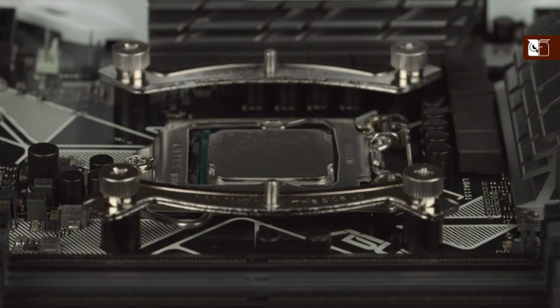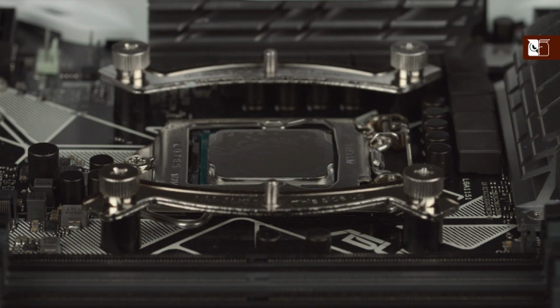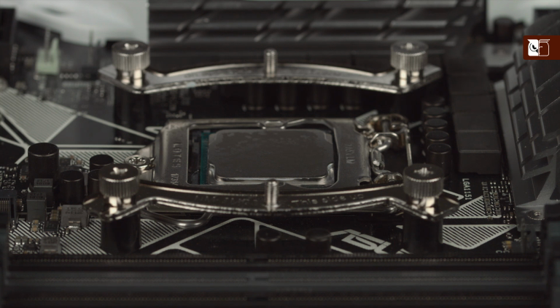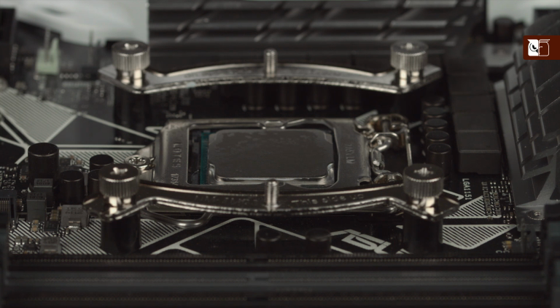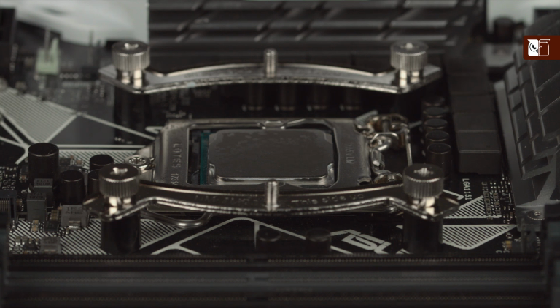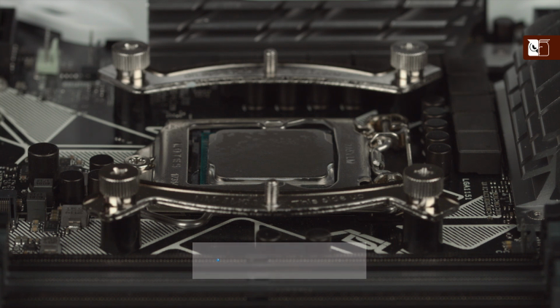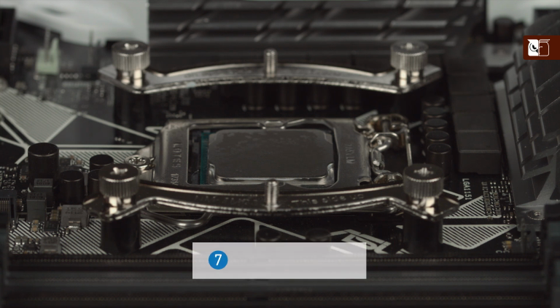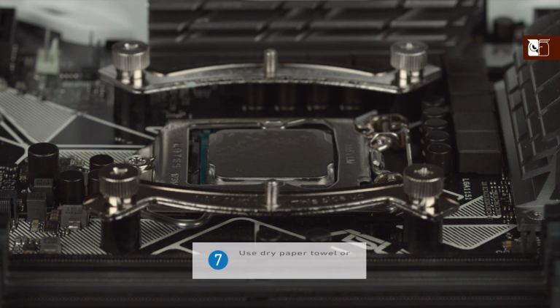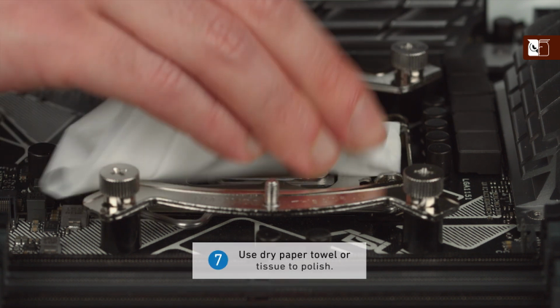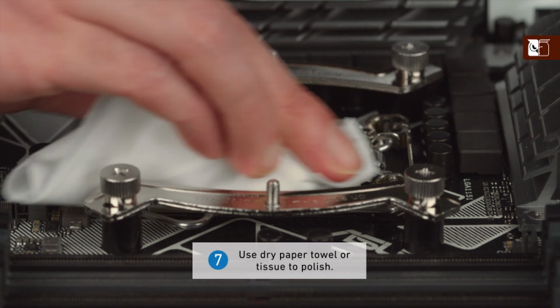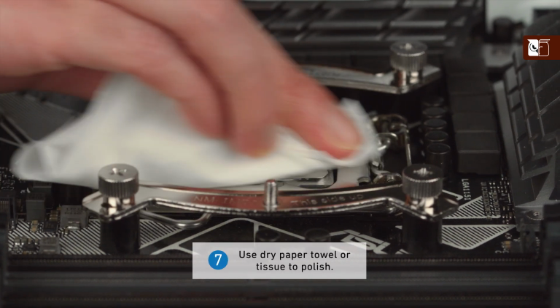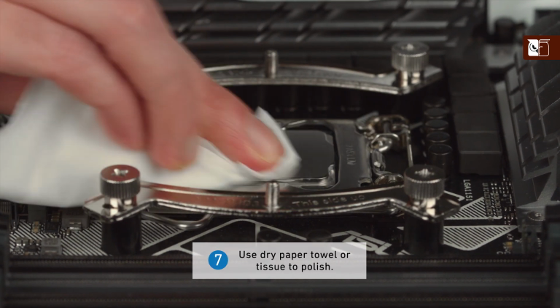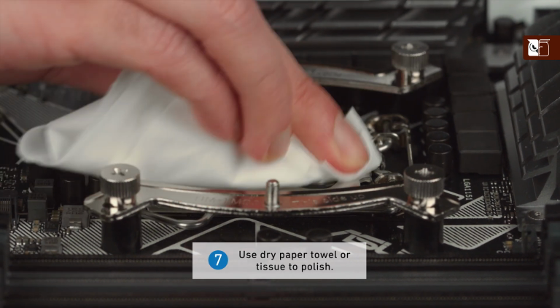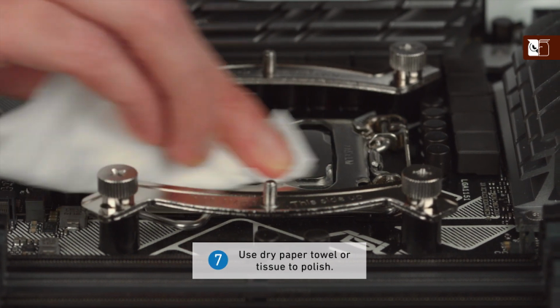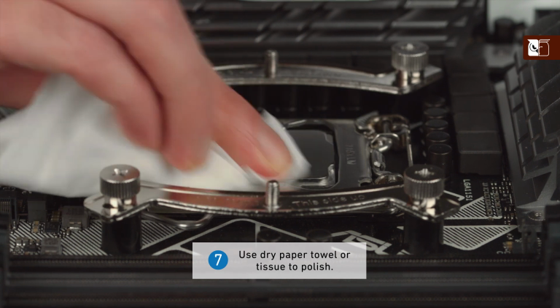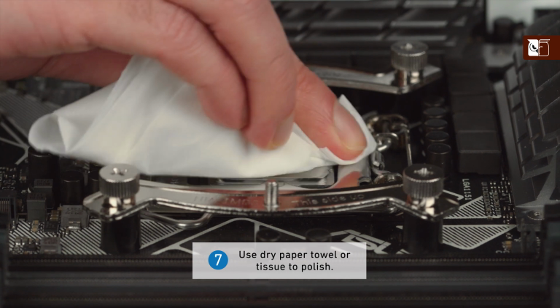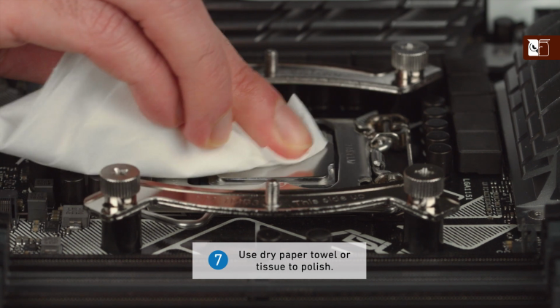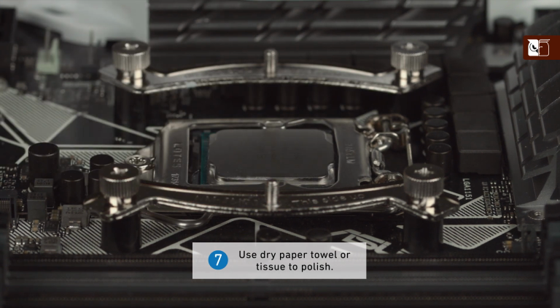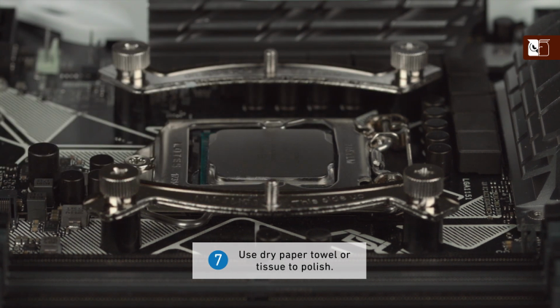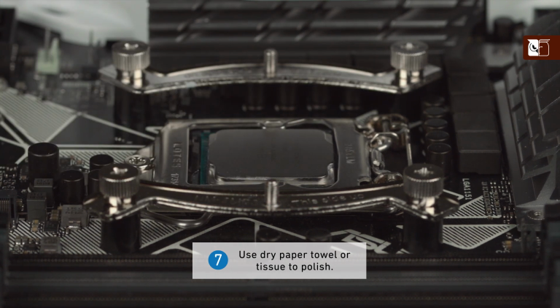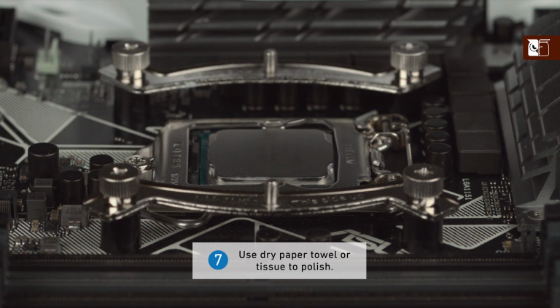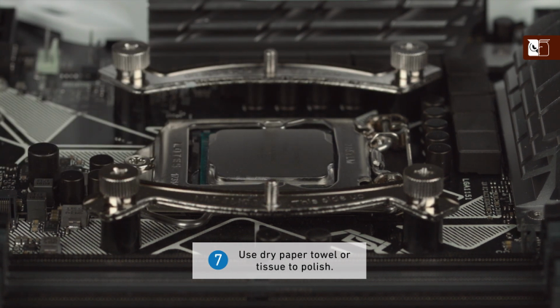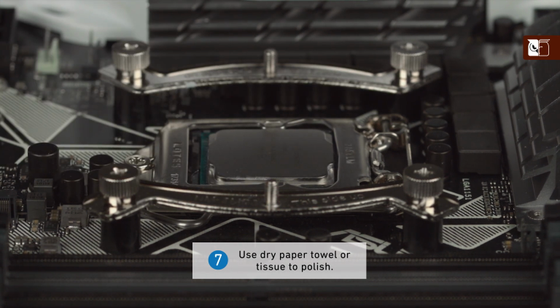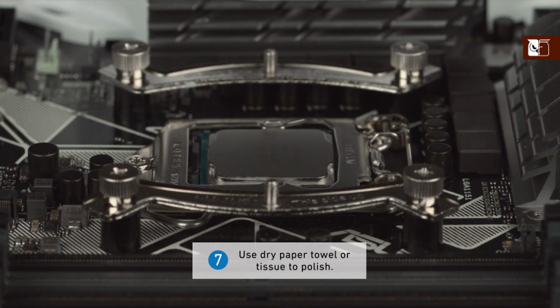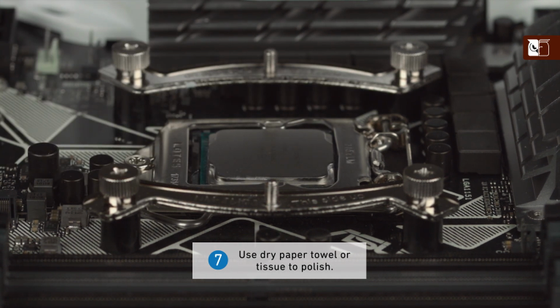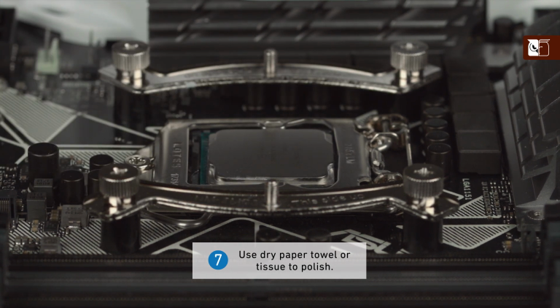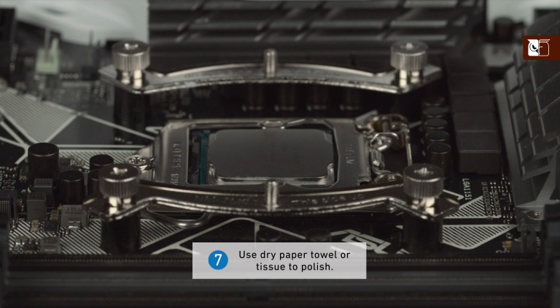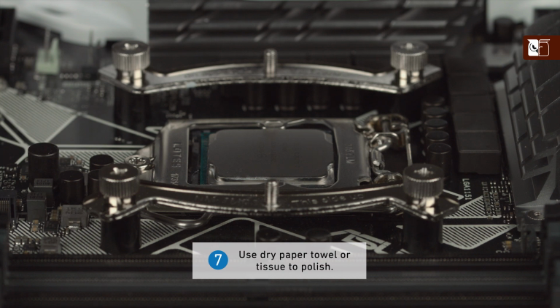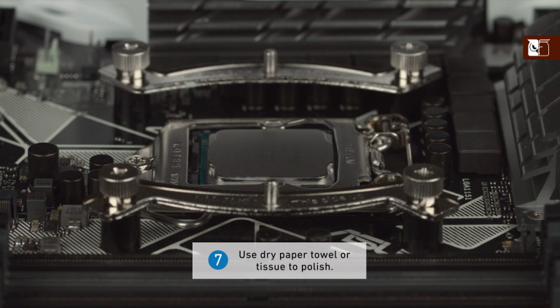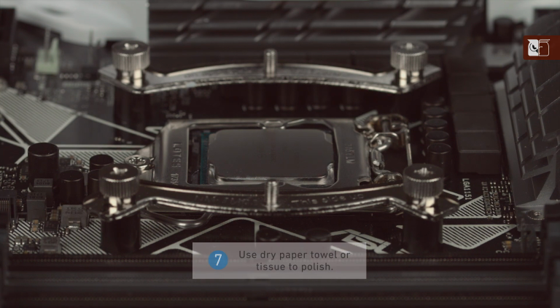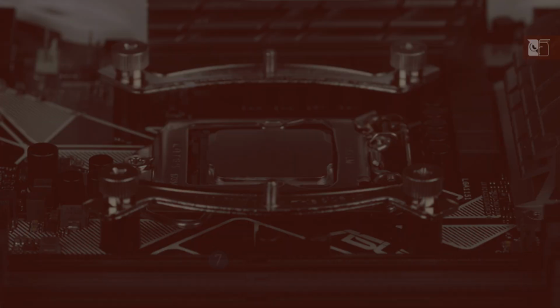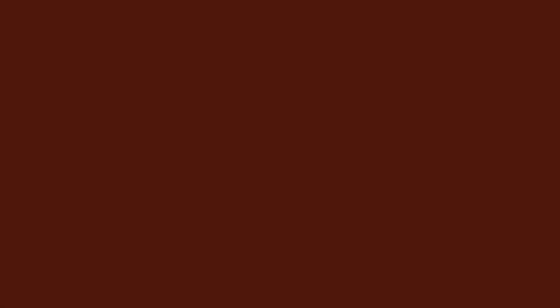If slight residues remain after cleaning, you may wish to use a dry paper towel or tissue to polish. However, please note that such residues are a visual concern only and will not affect performance. Thank you.